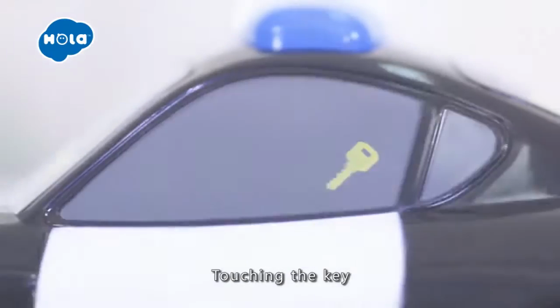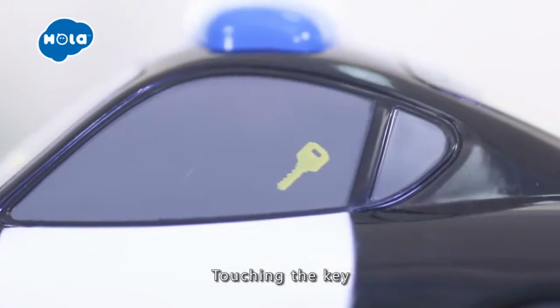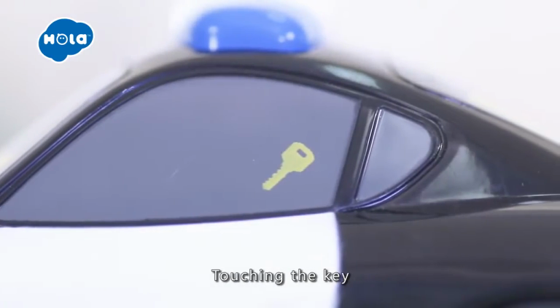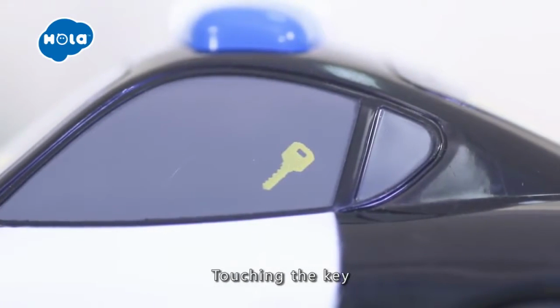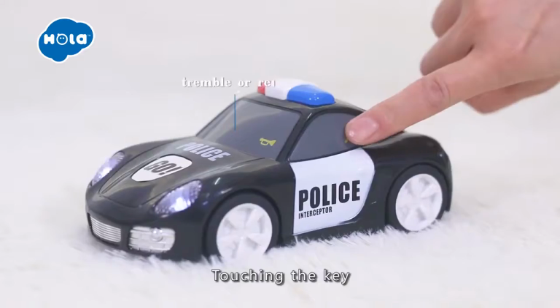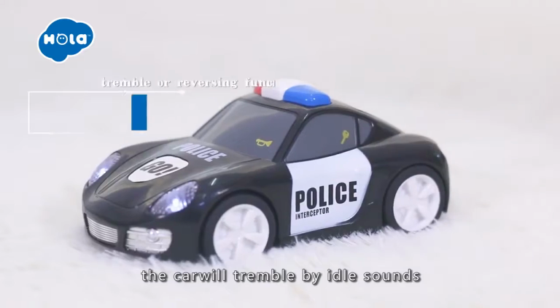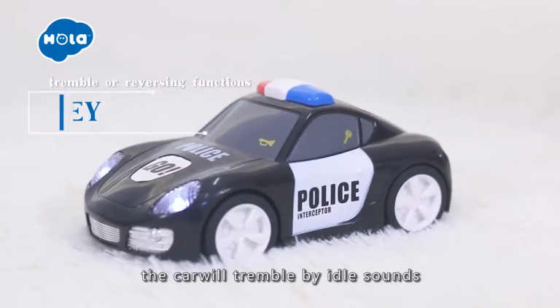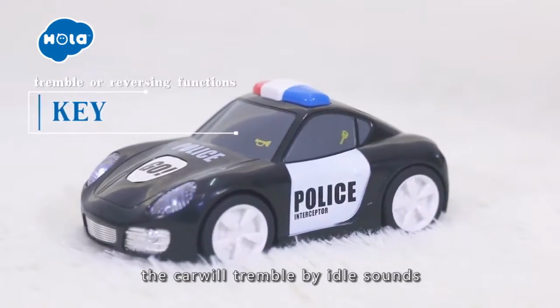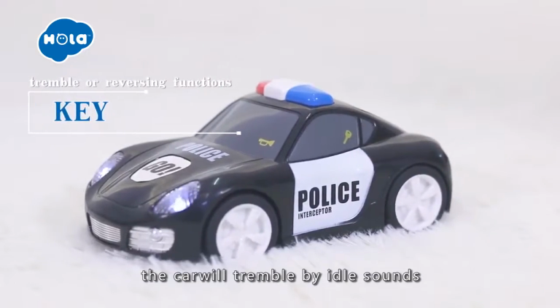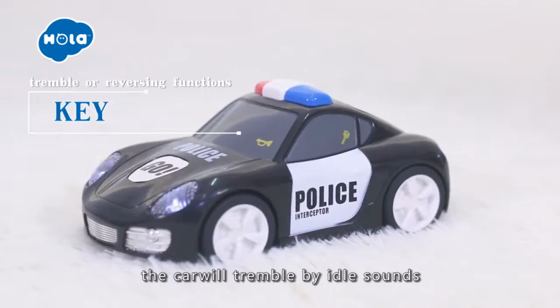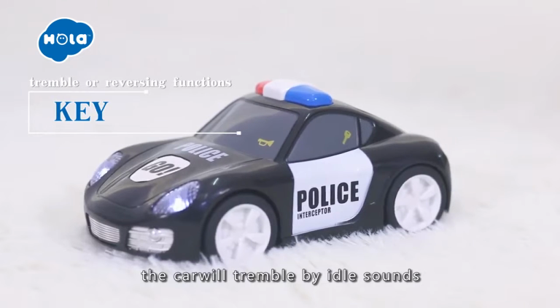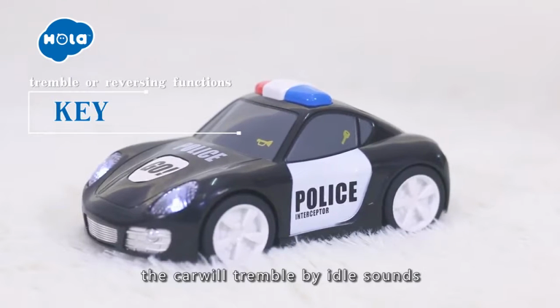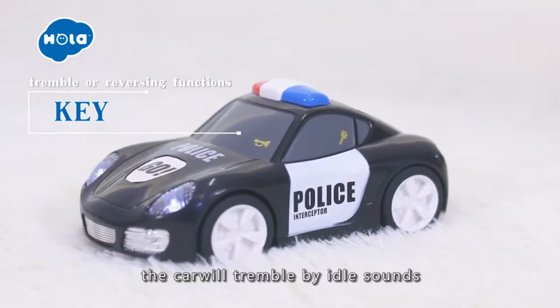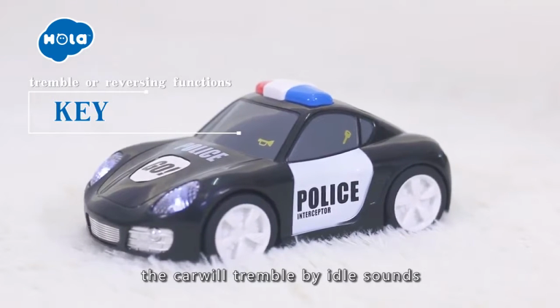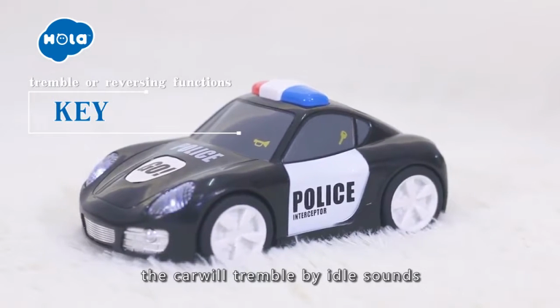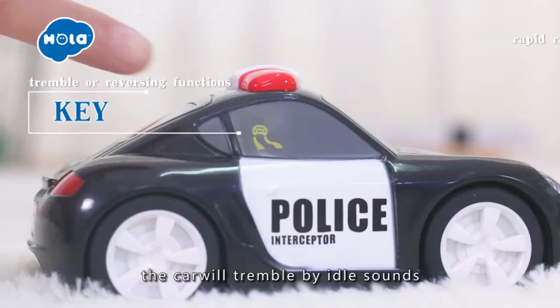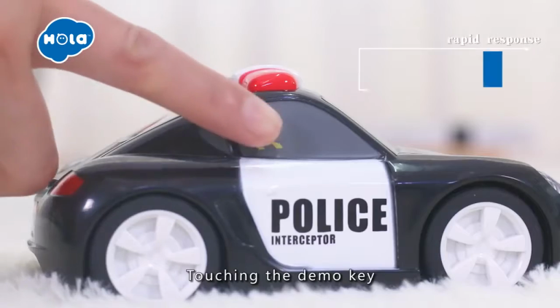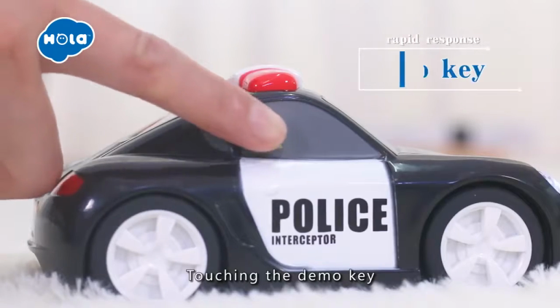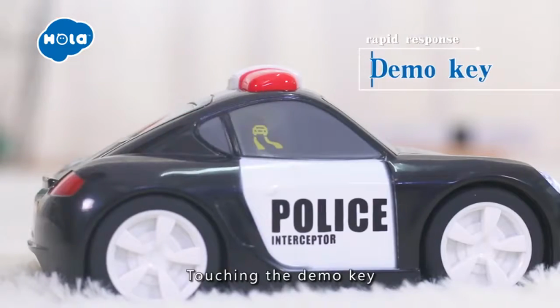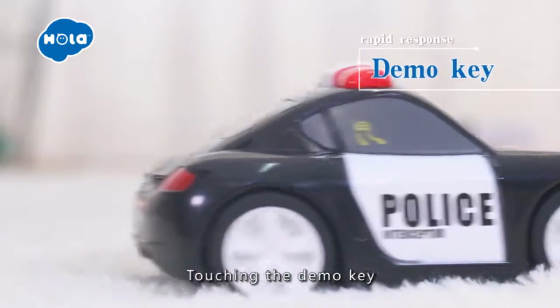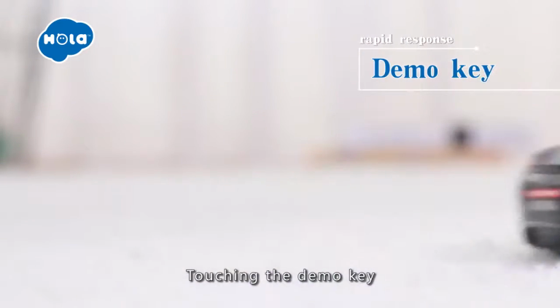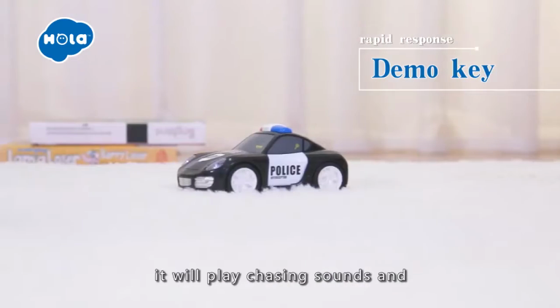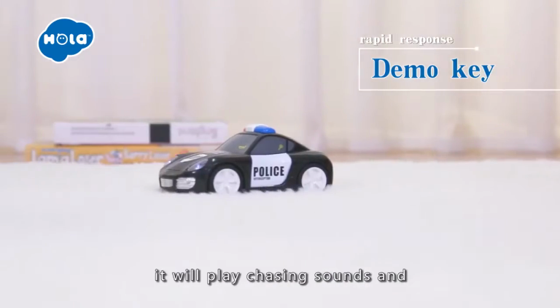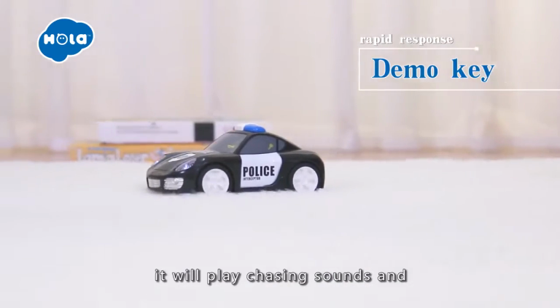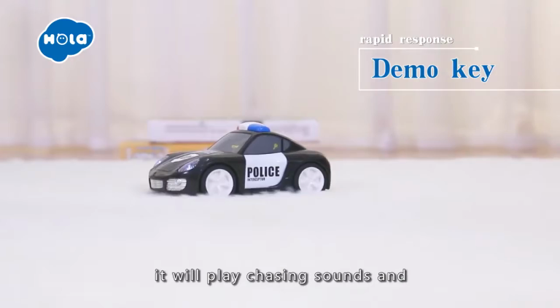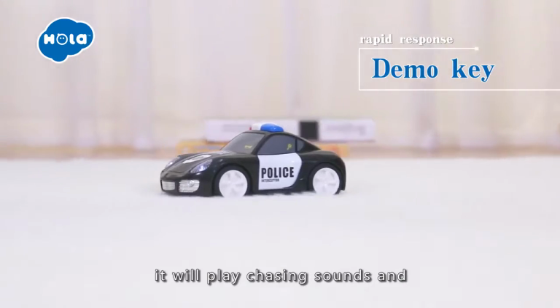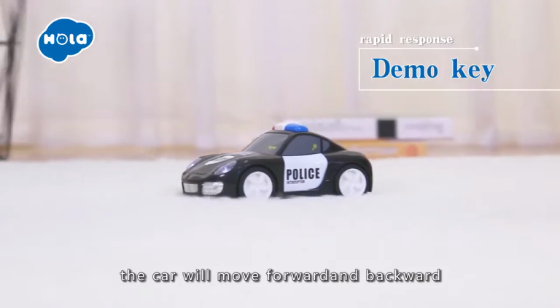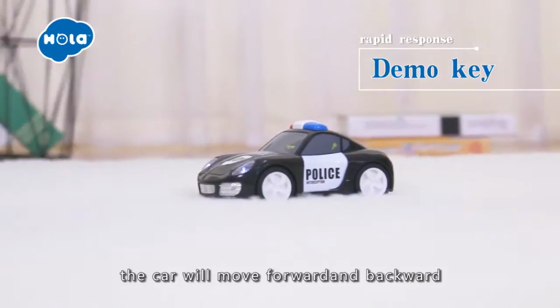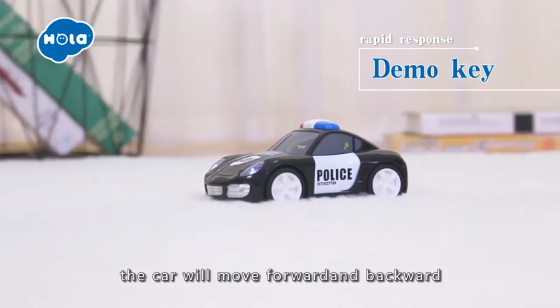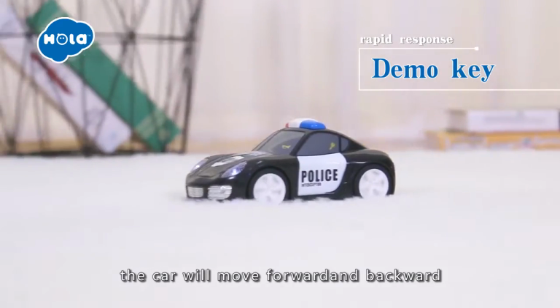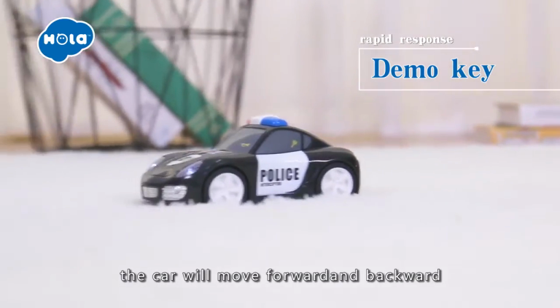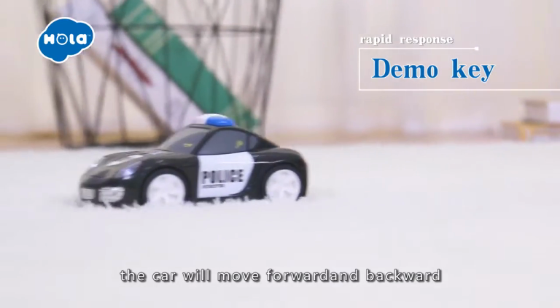Touching the key, the car will tremble by idle sounds. Touching the demo key, it will play chasing sounds and the car will move forward and backward.